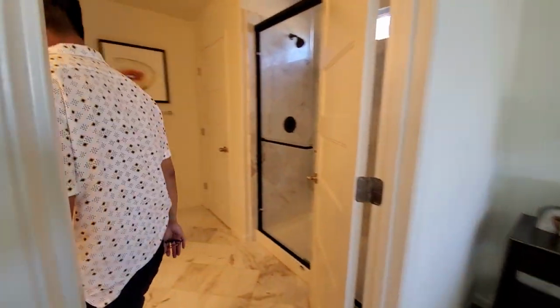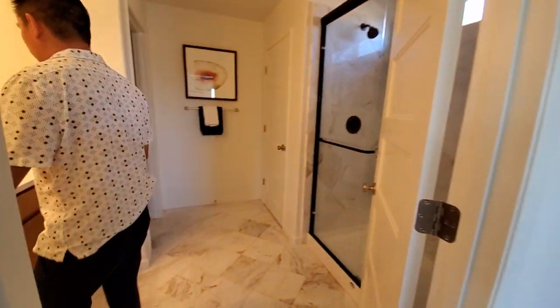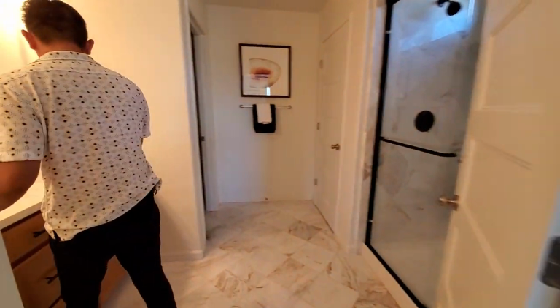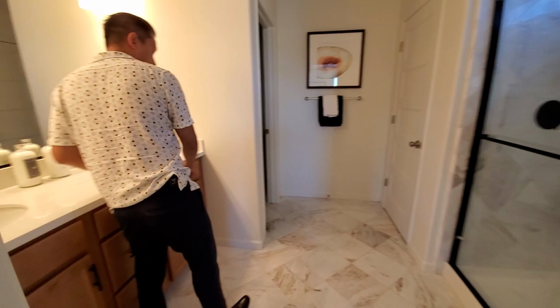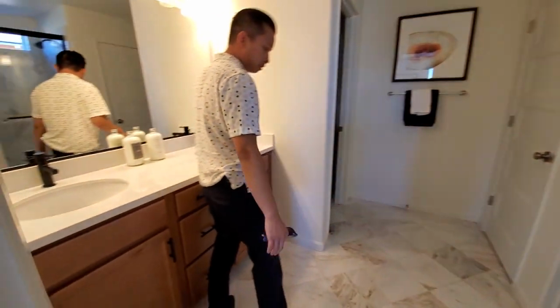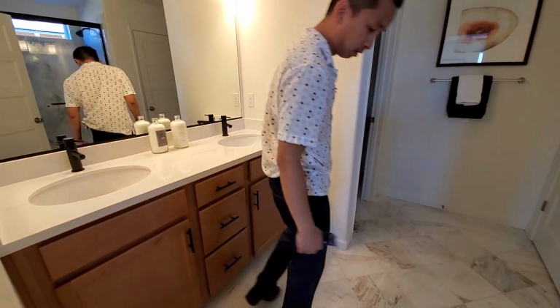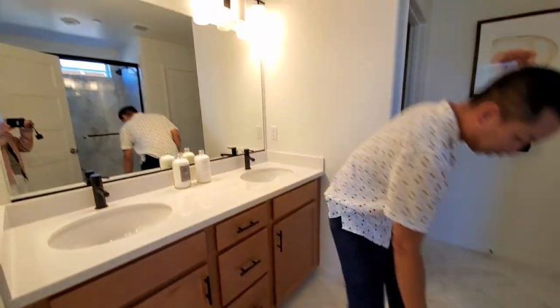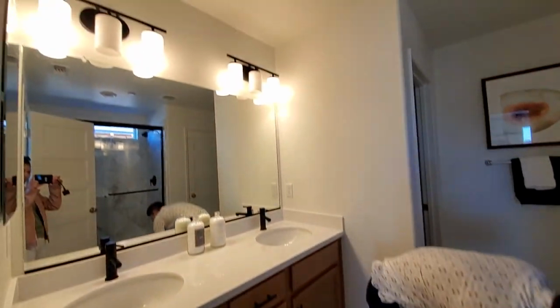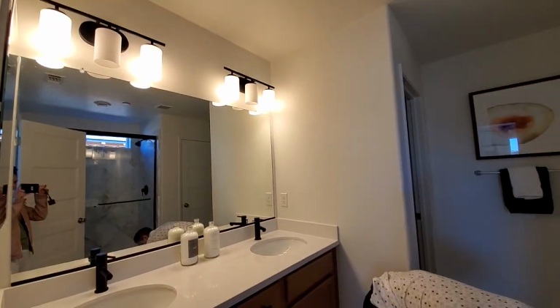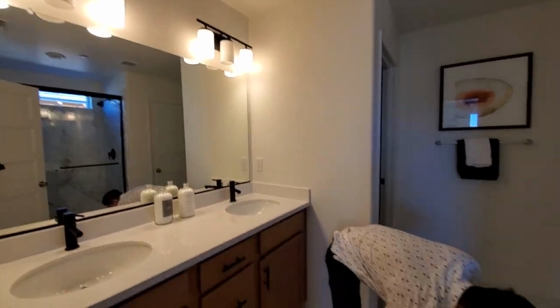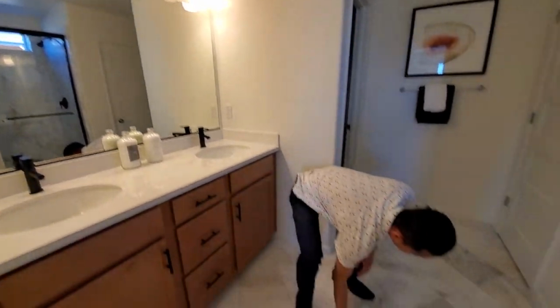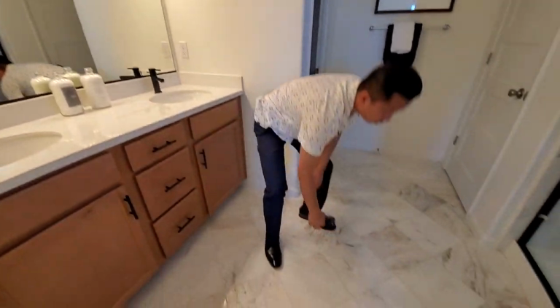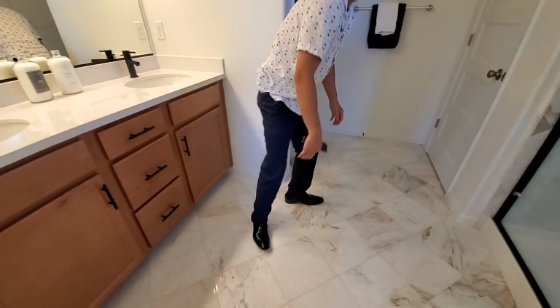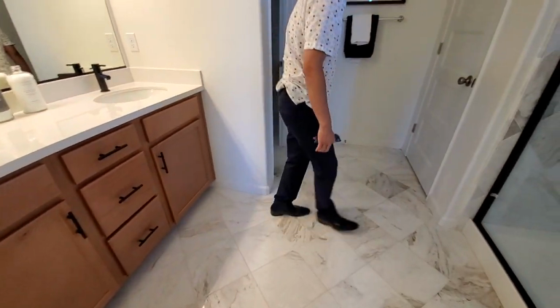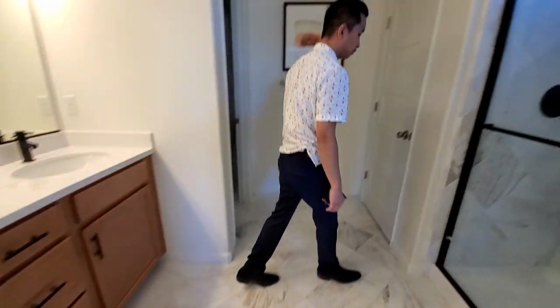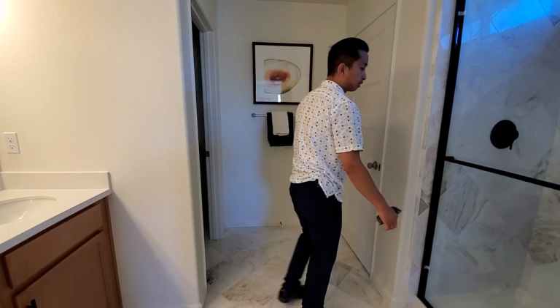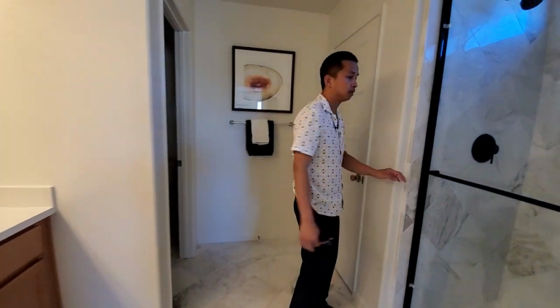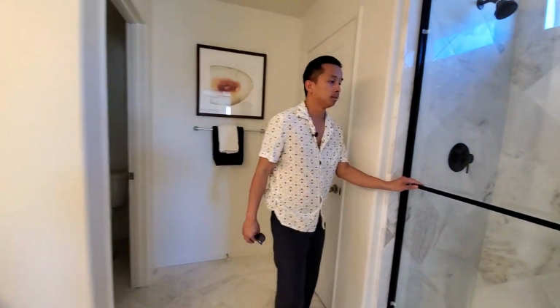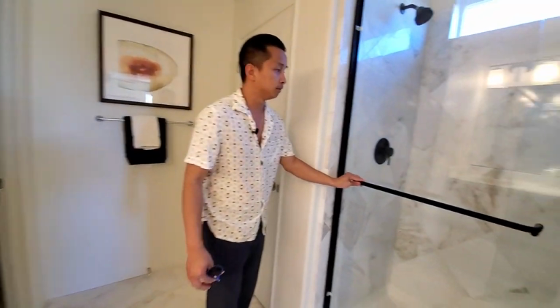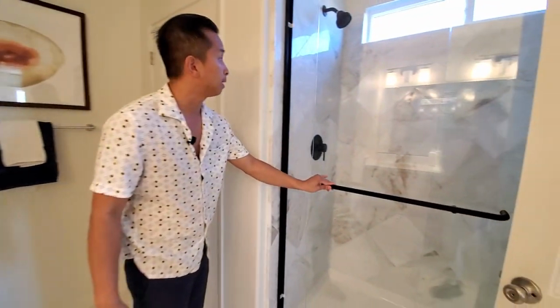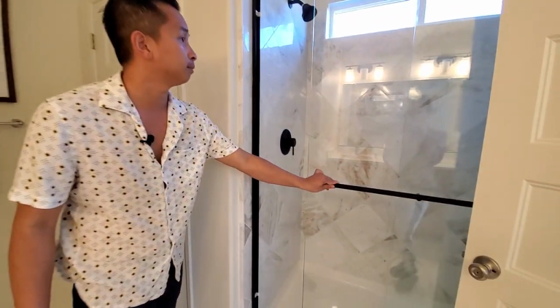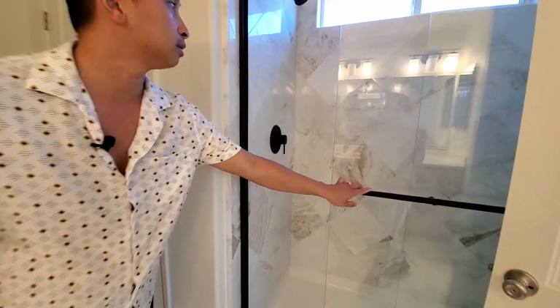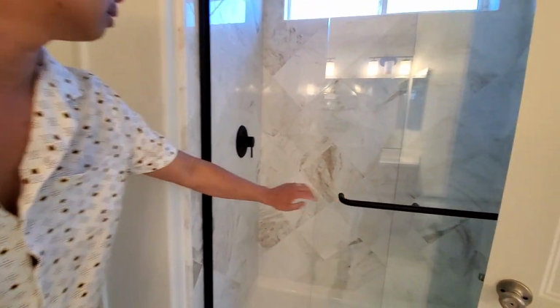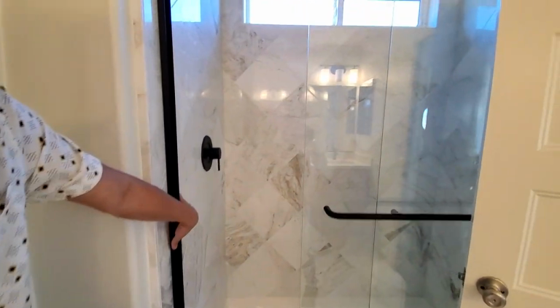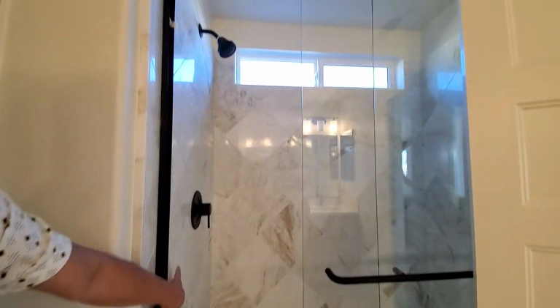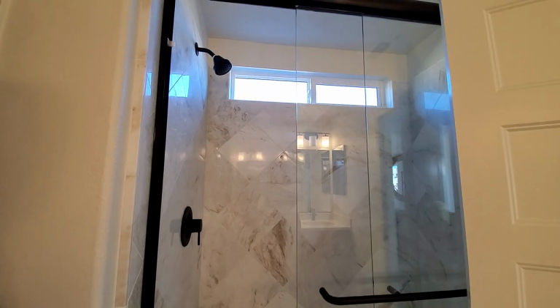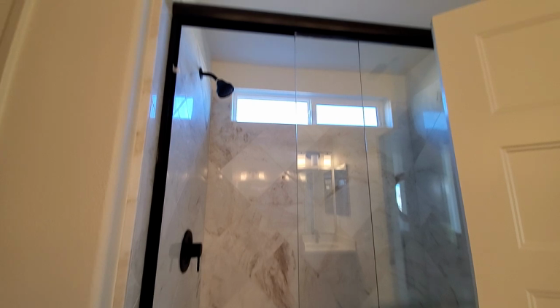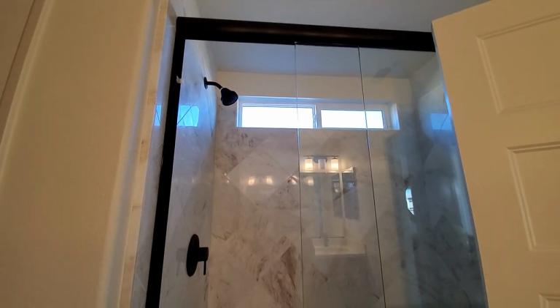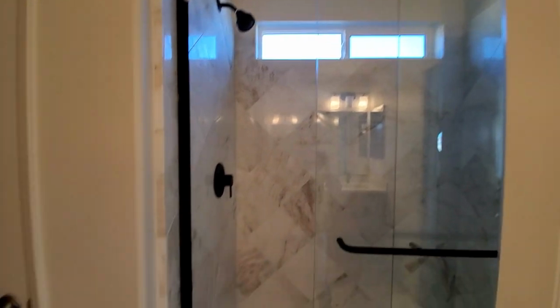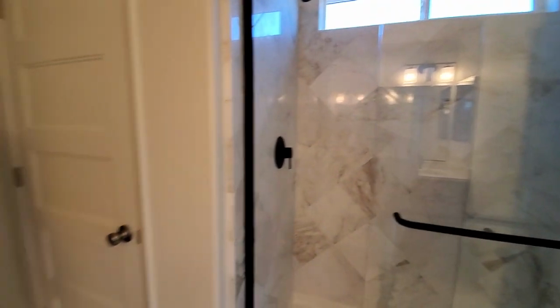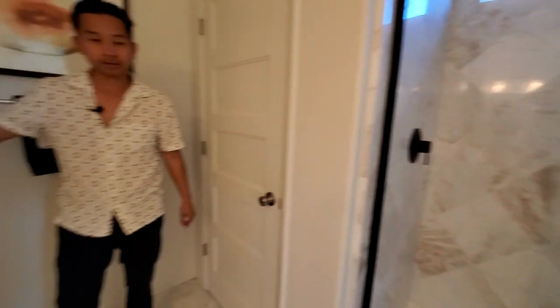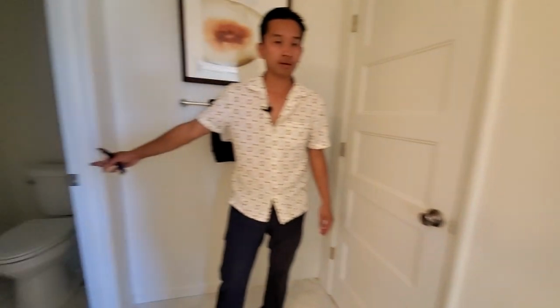So we have double sink right here. Love the tile flooring on this. Got the beautiful bathroom work right over here, and then we have the toilet area right here.